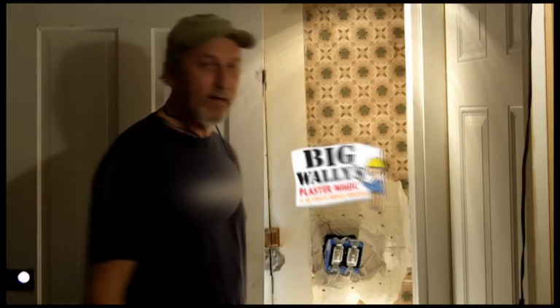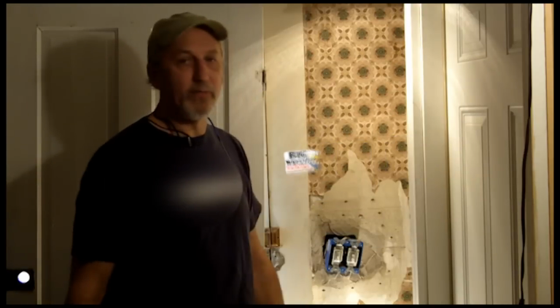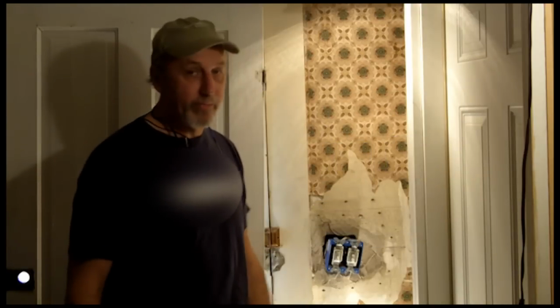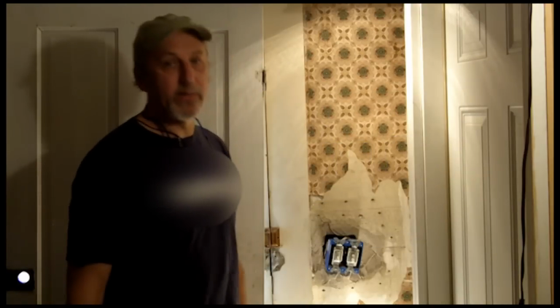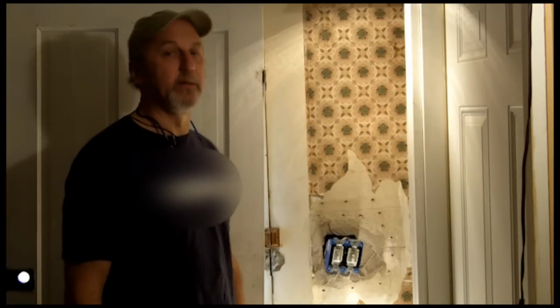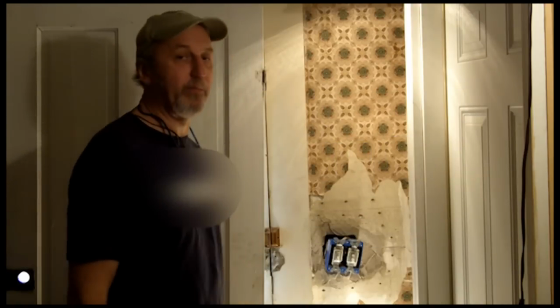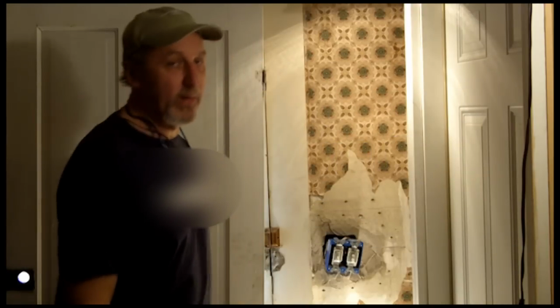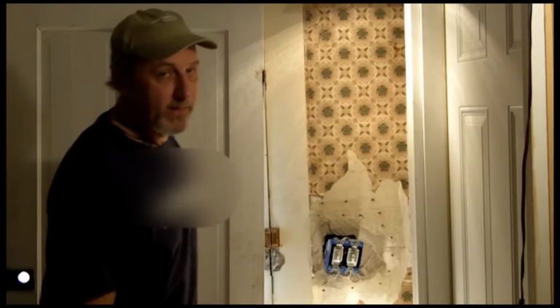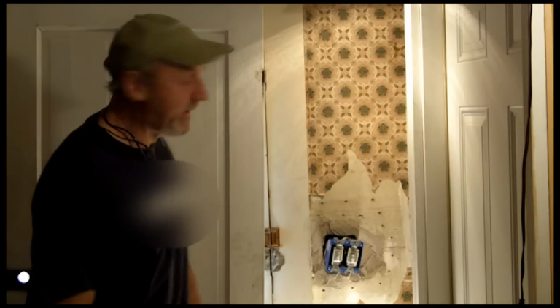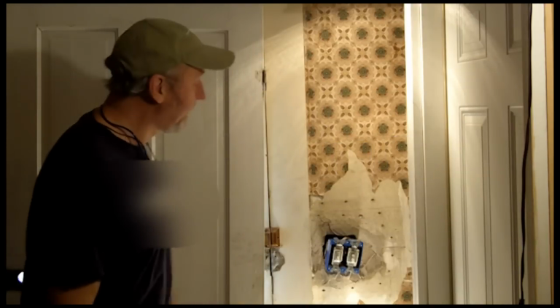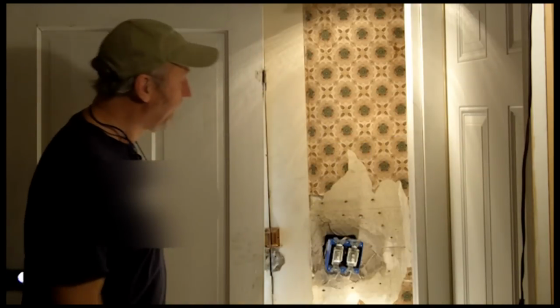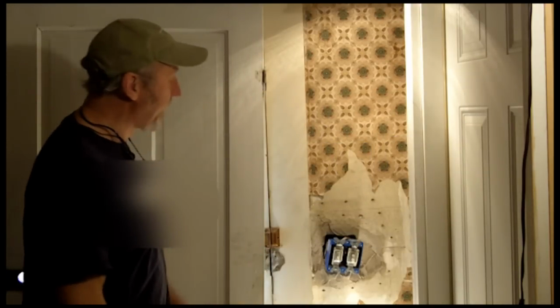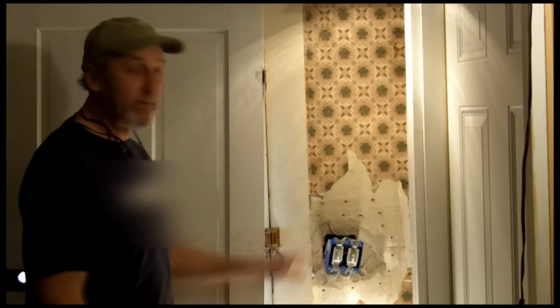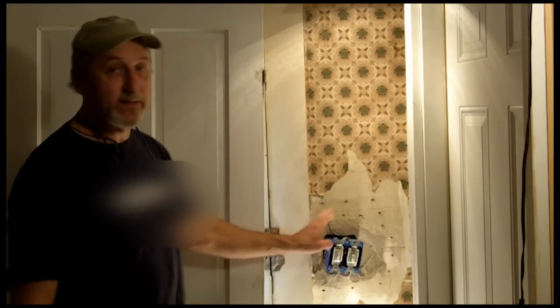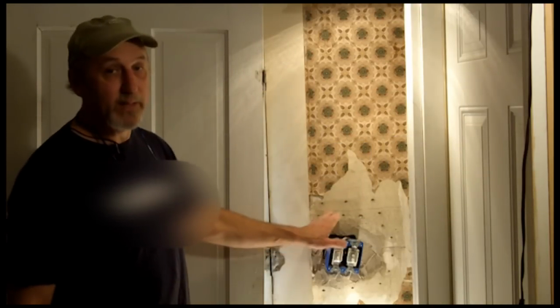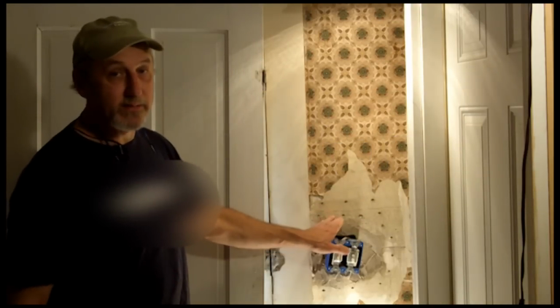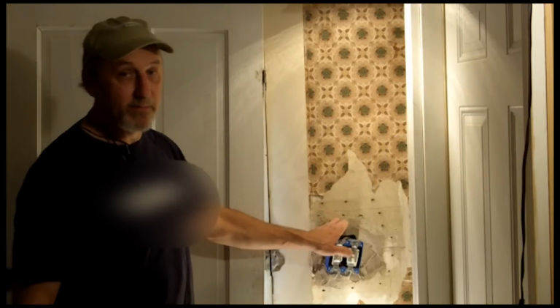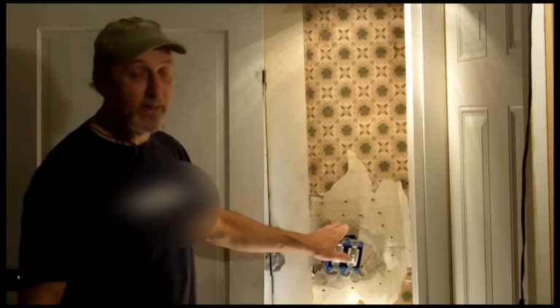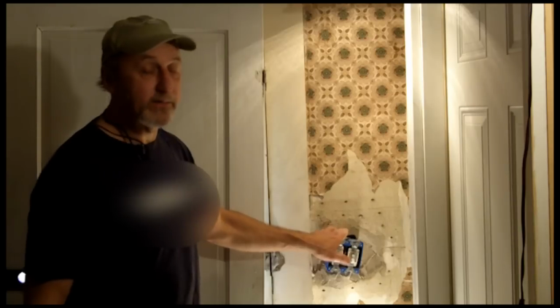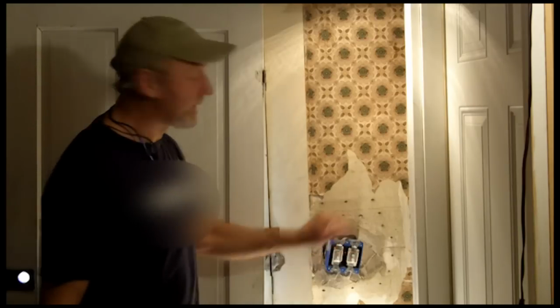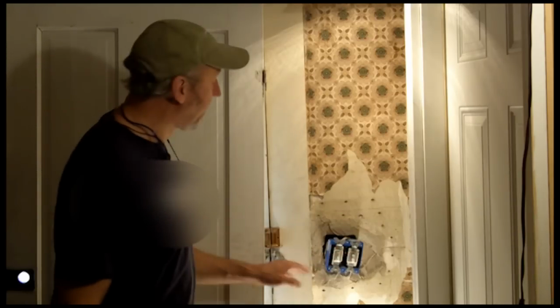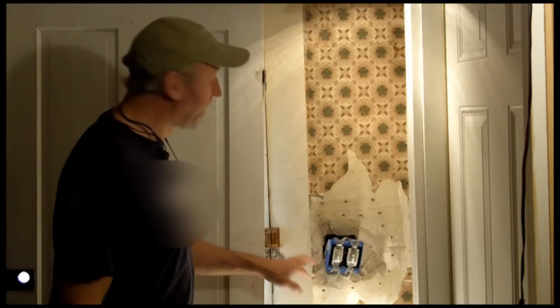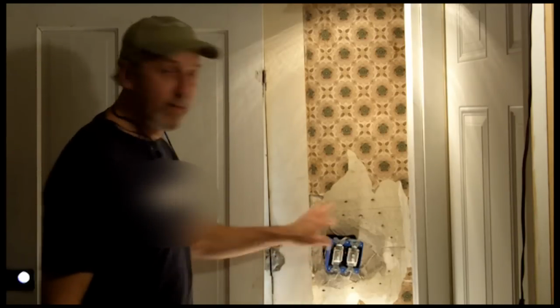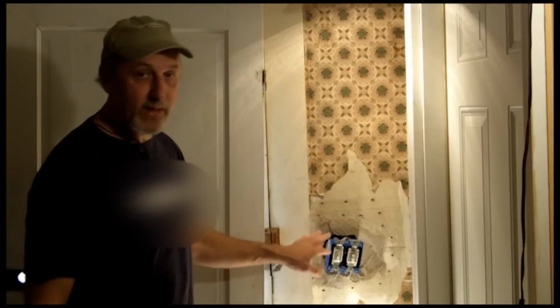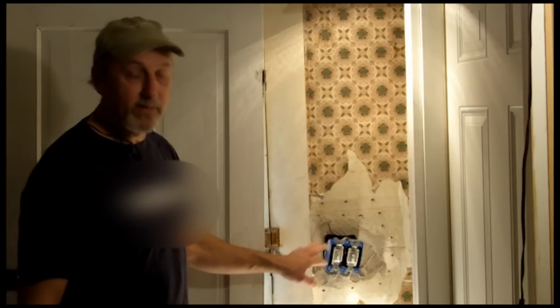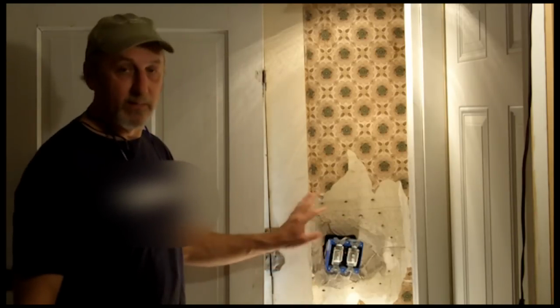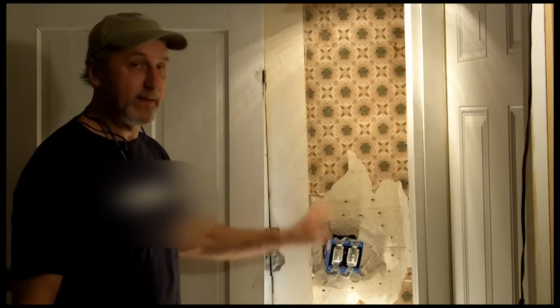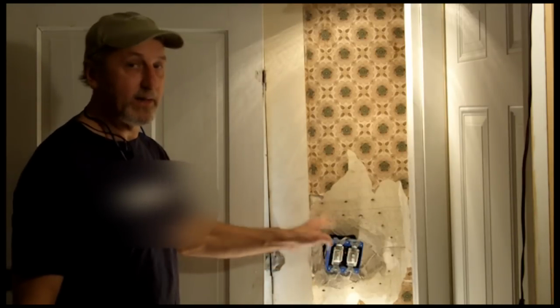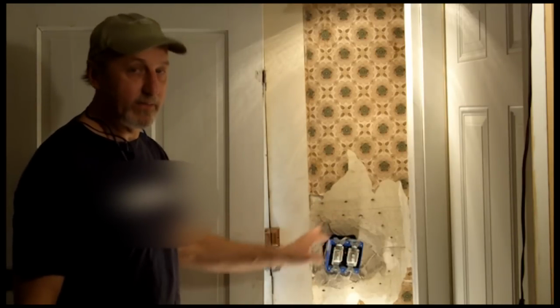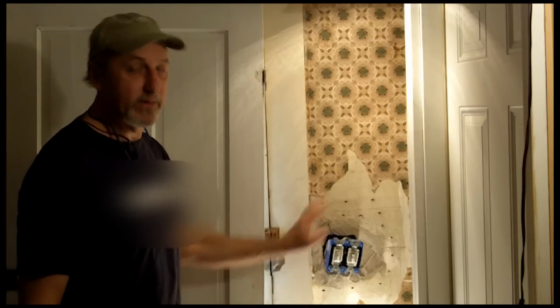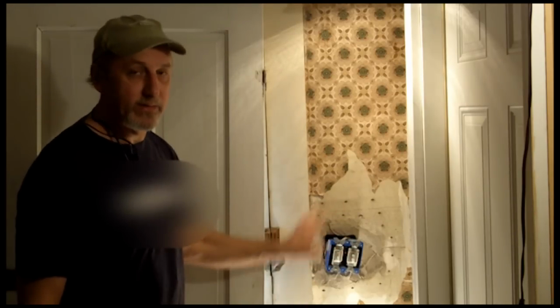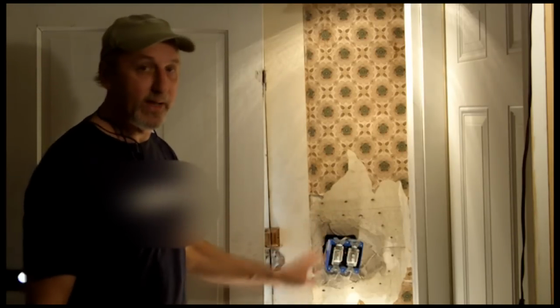Hi, I'm Rory Brennan, owner of Big Wally's Plaster Magic. Now that we've let this plaster set up overnight — the scratch coat — we're going to scrape it down and apply the second coat. I'll show you how to do that.